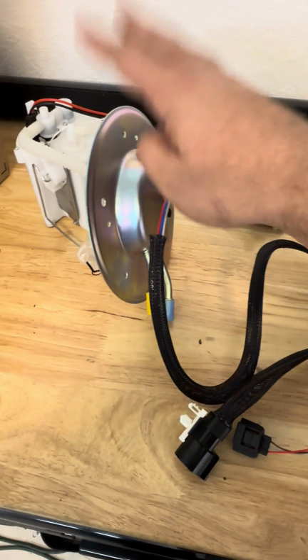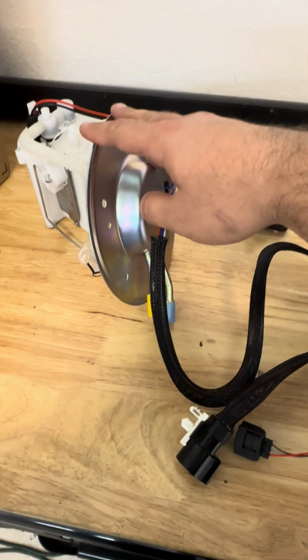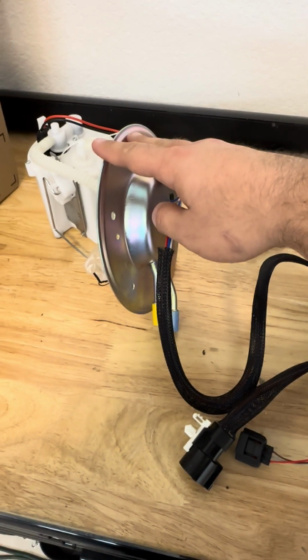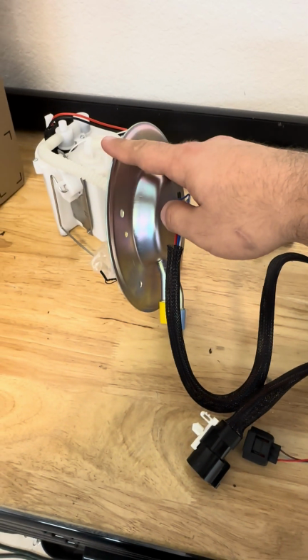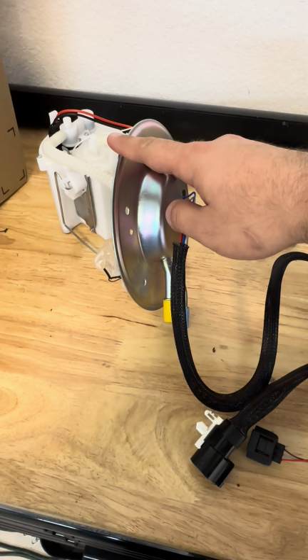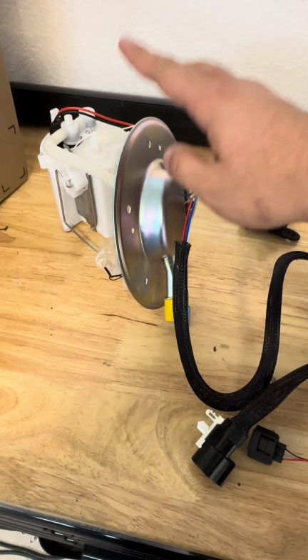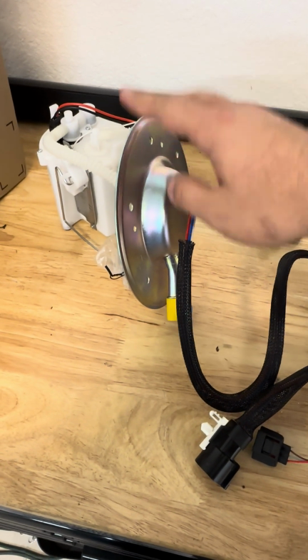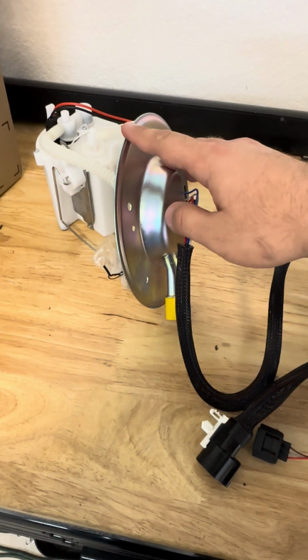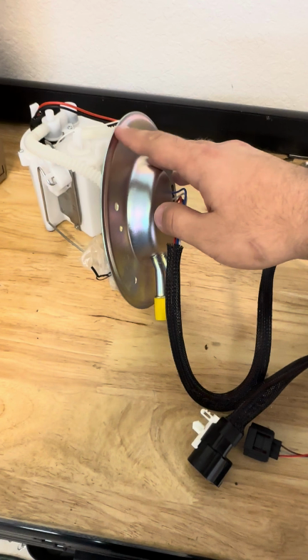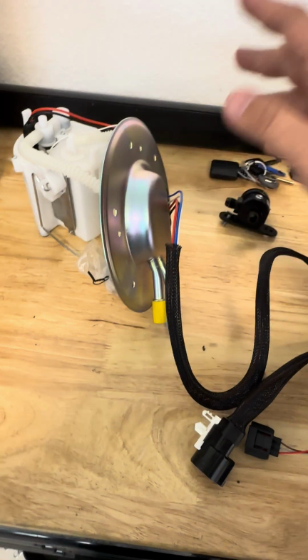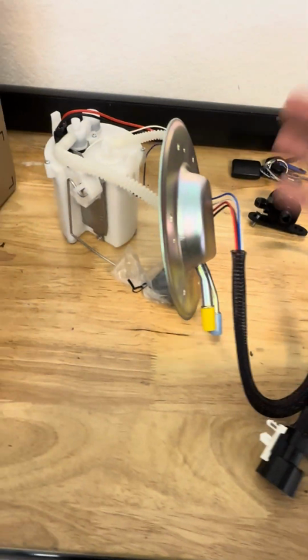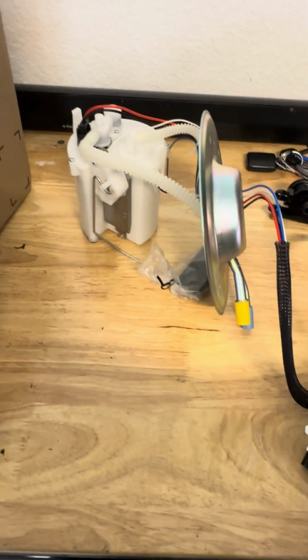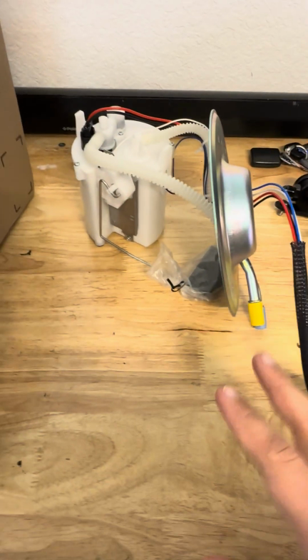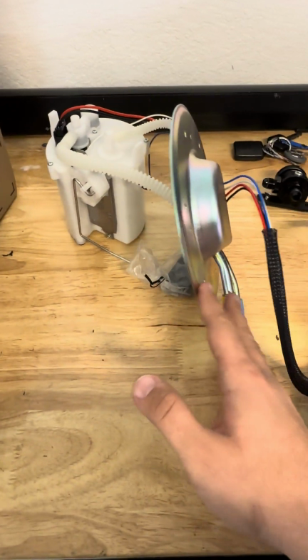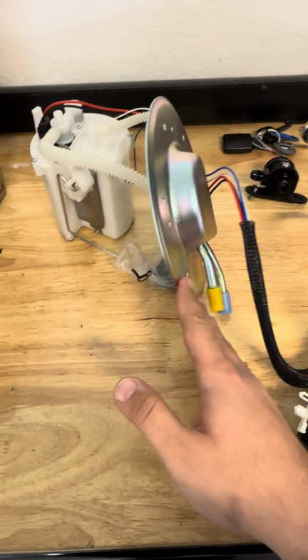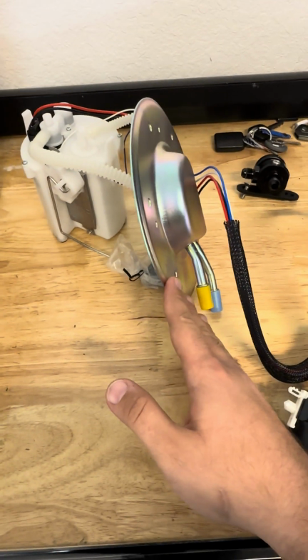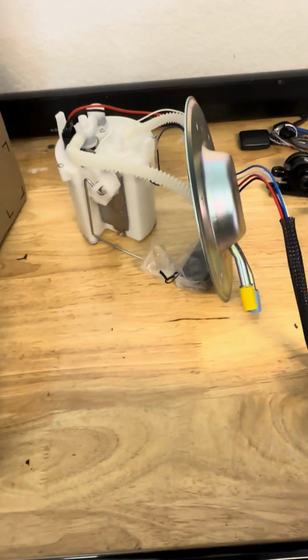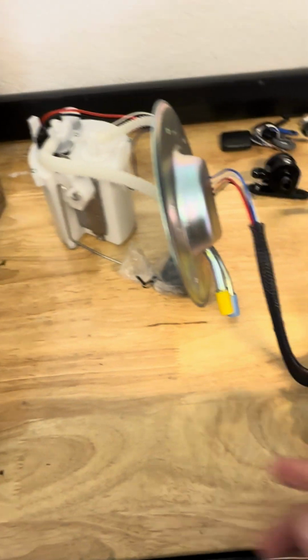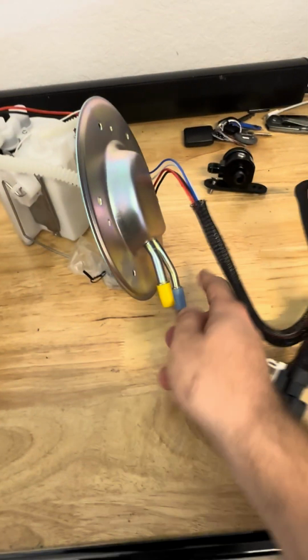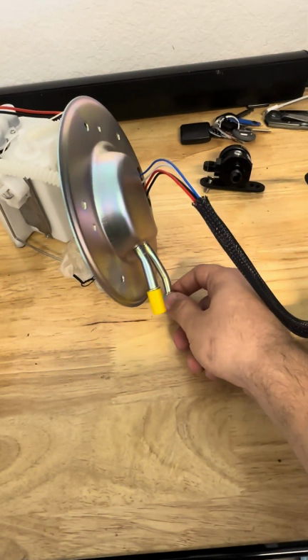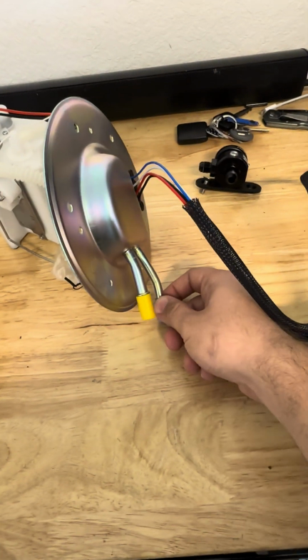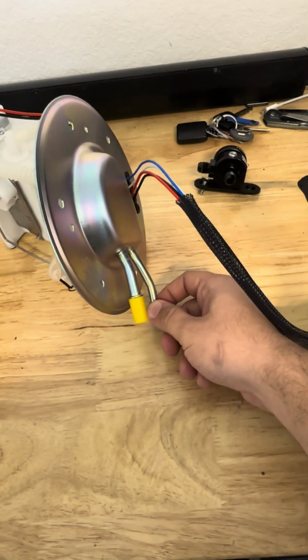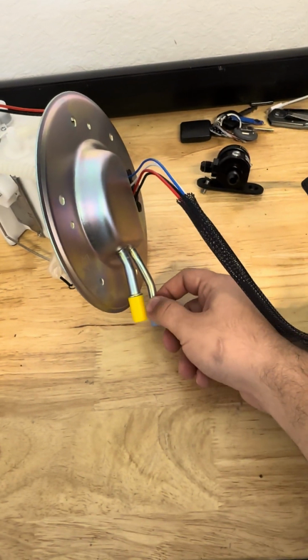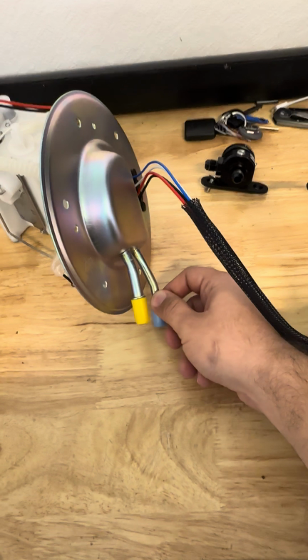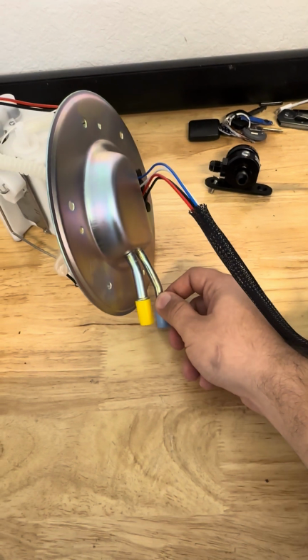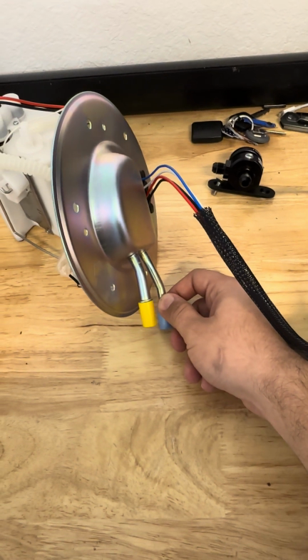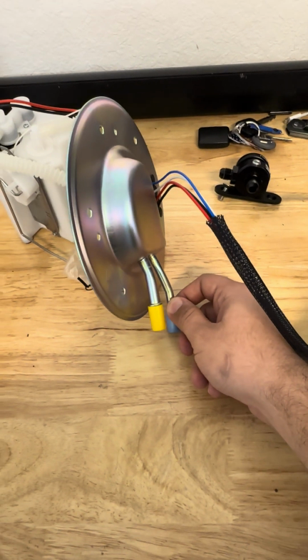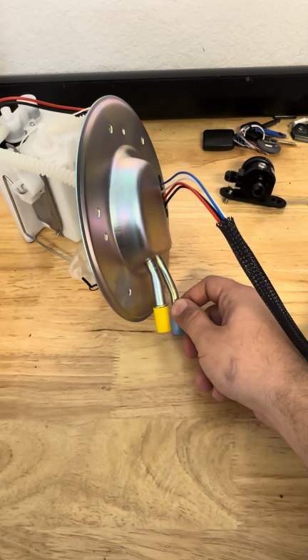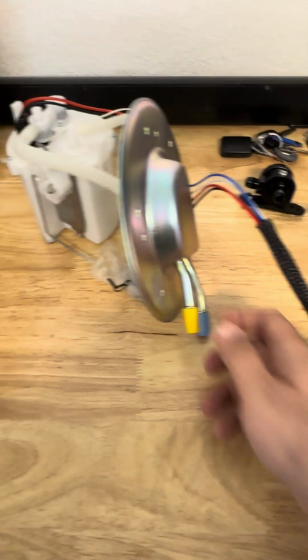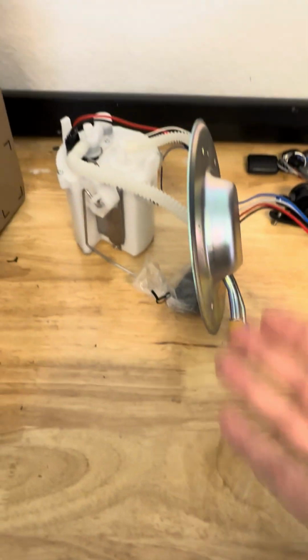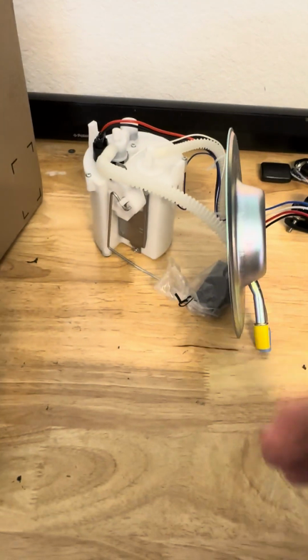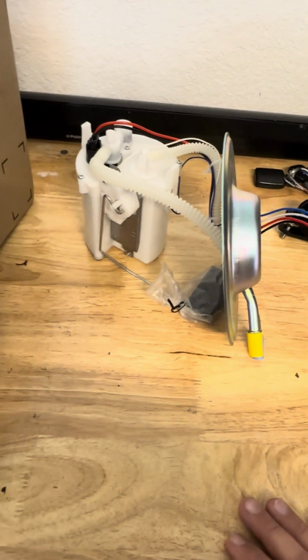This piece itself is off Amazon — about 50 bucks. Wiring looks okay, the top looks okay. You're going to need an AN connector for one side, for the return side. You can put in whatever pump you want in here — it does come apart and it unscrews.